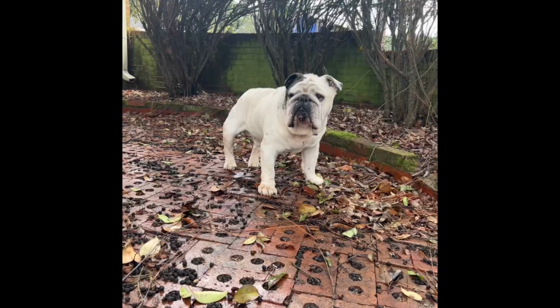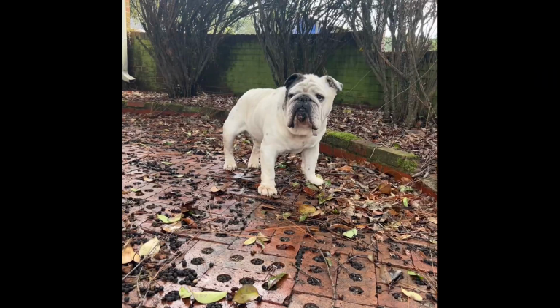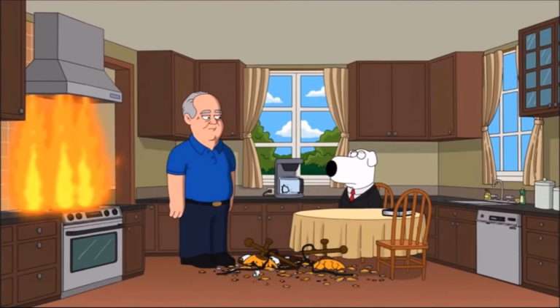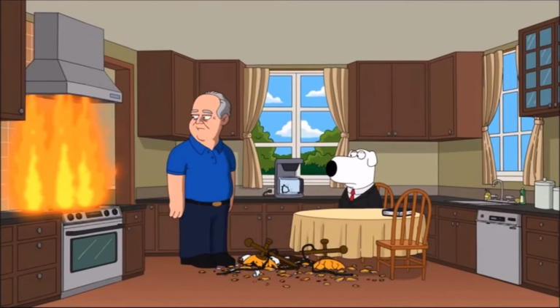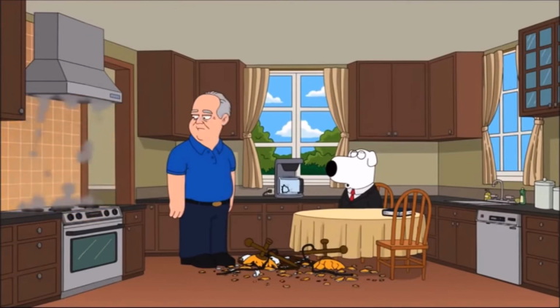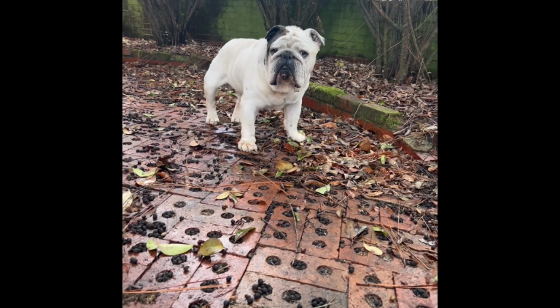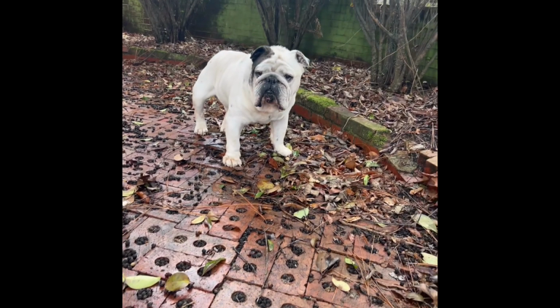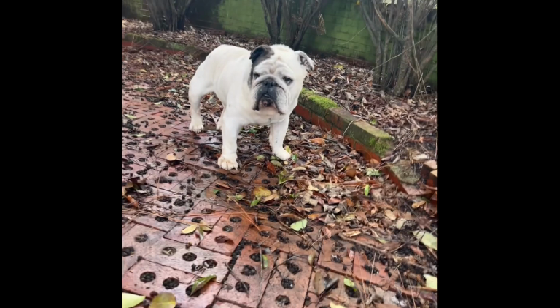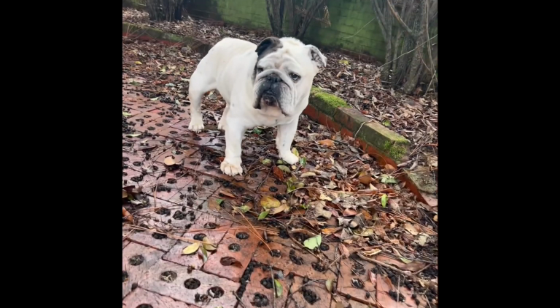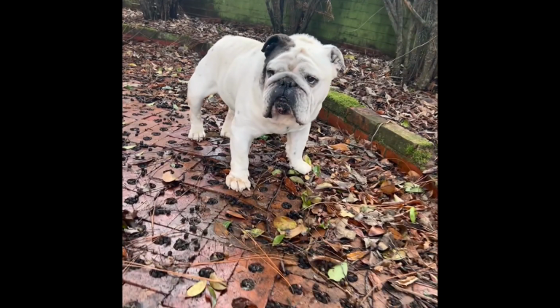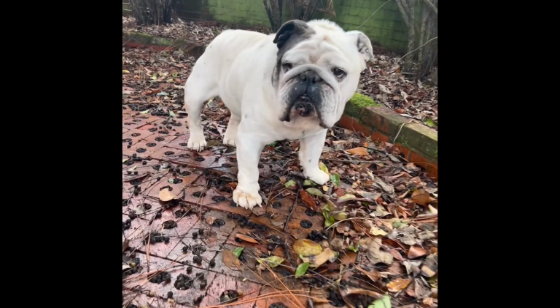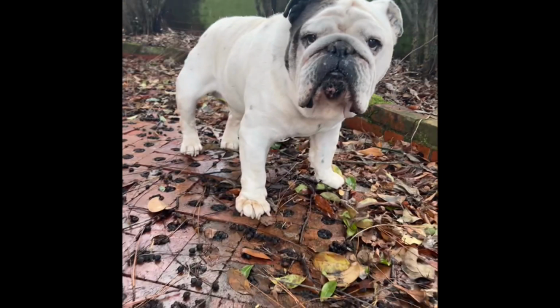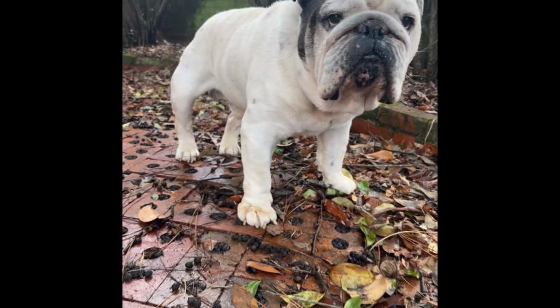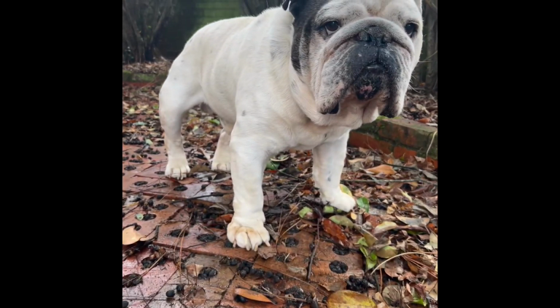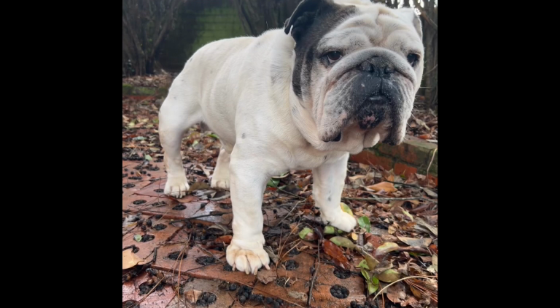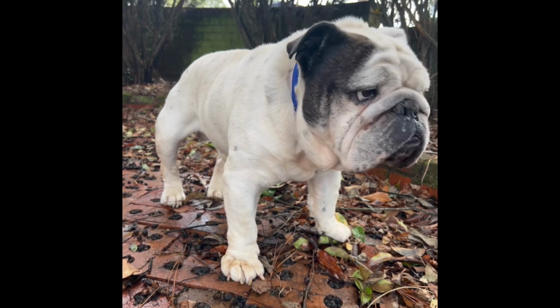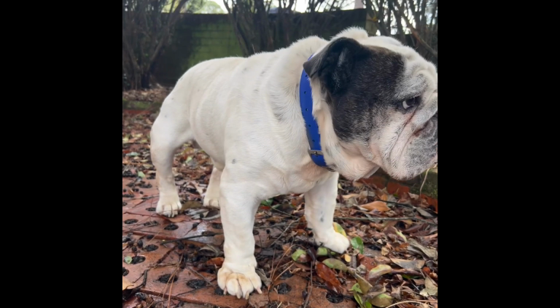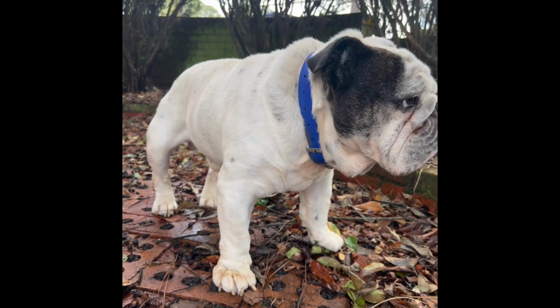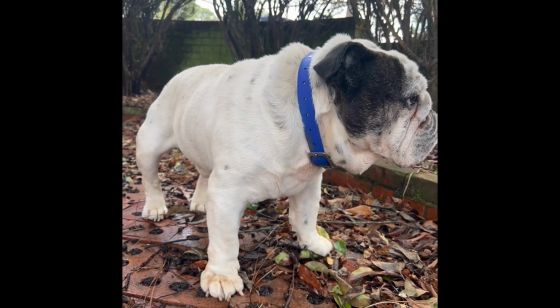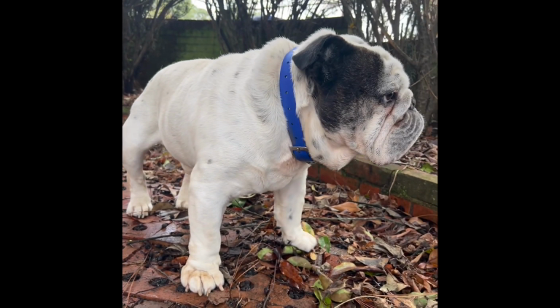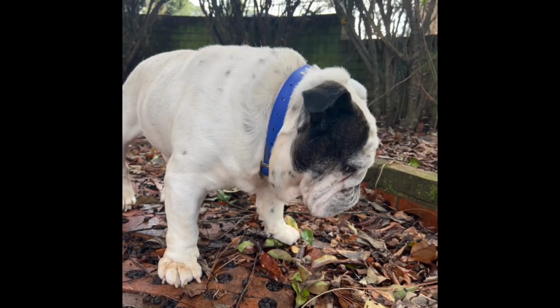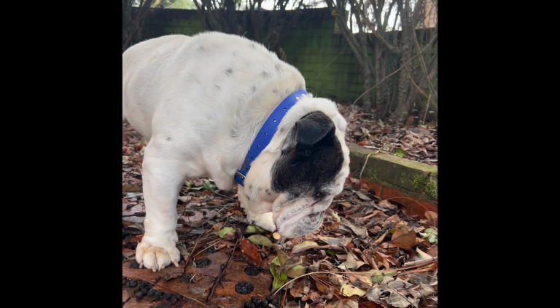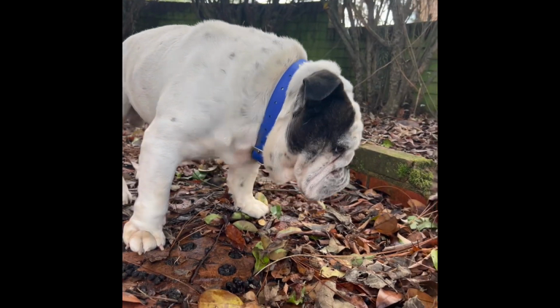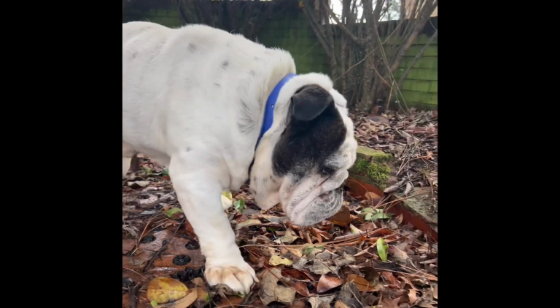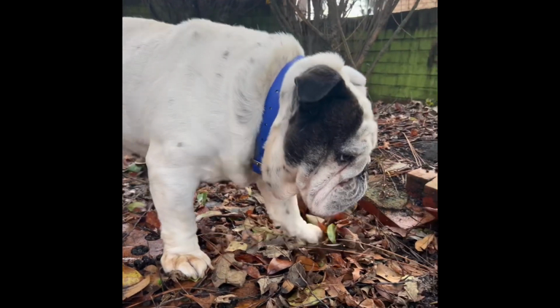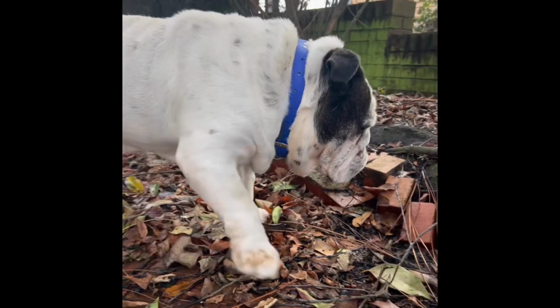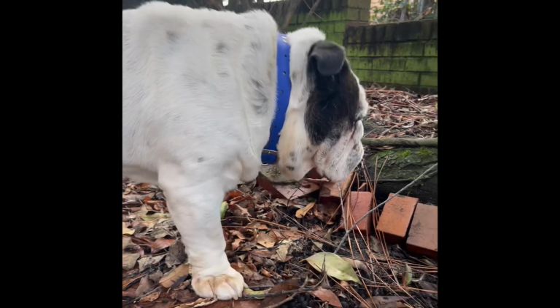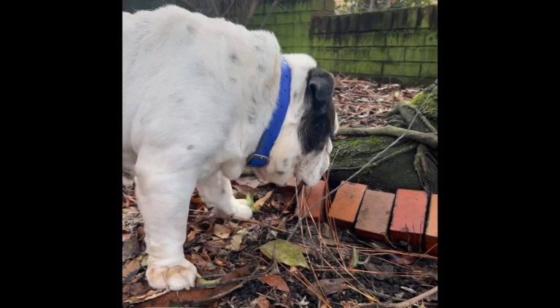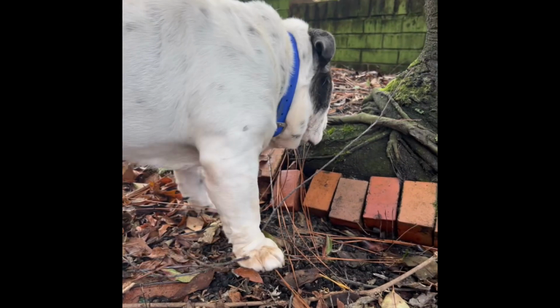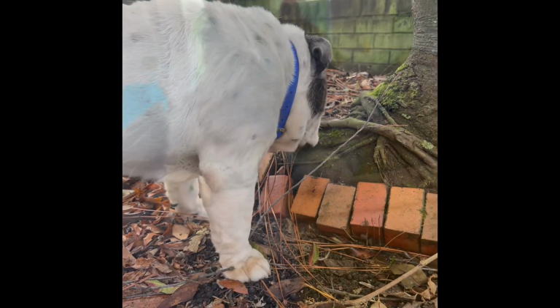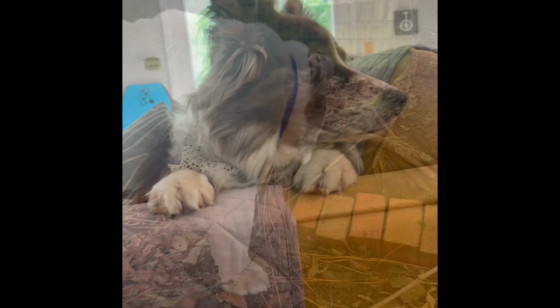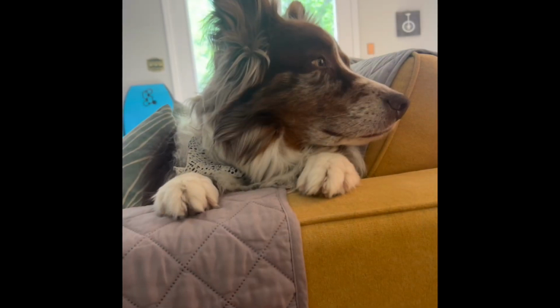Number five, watch for the warning signs. Be vigilant for symptoms of heat exhaustion in your dog, such as excessive panting, drooling, or weakness. If you observe any of these signs, it's time to head home and cool off. If things don't clear up soon, contact your veterinary office.